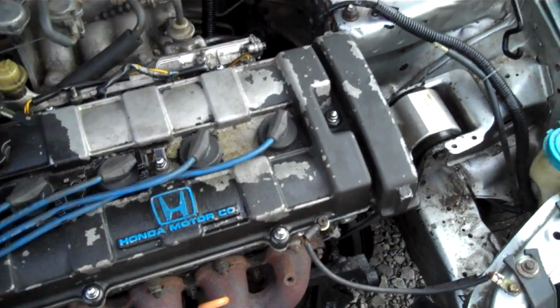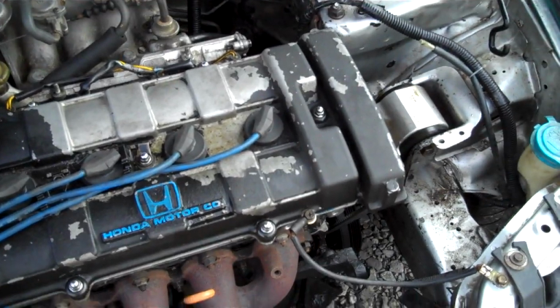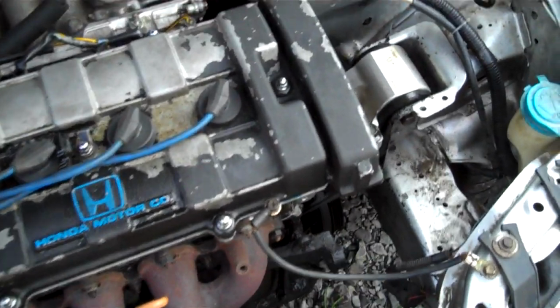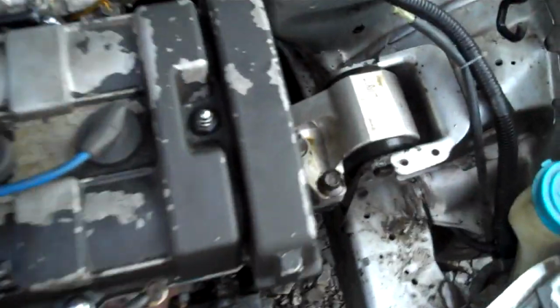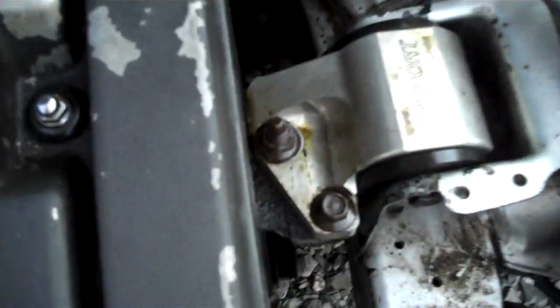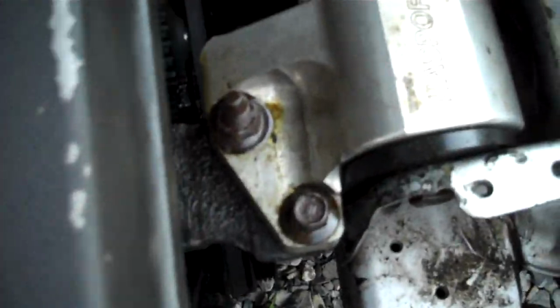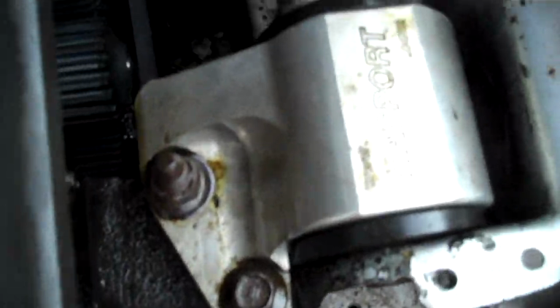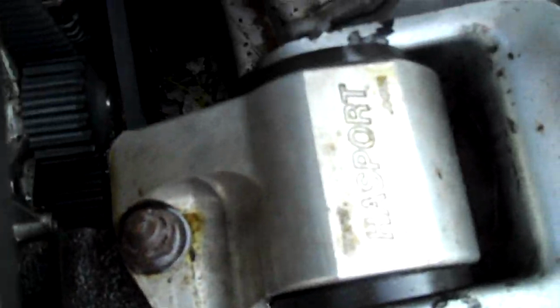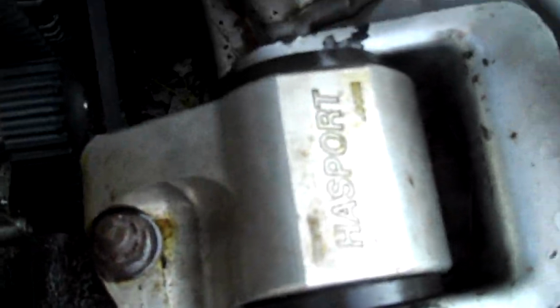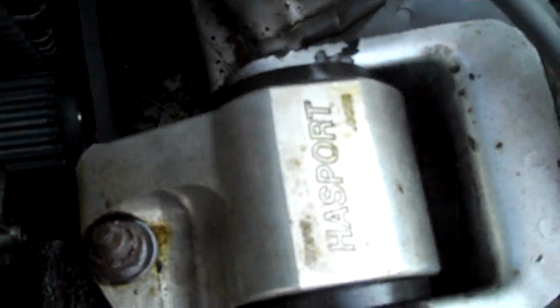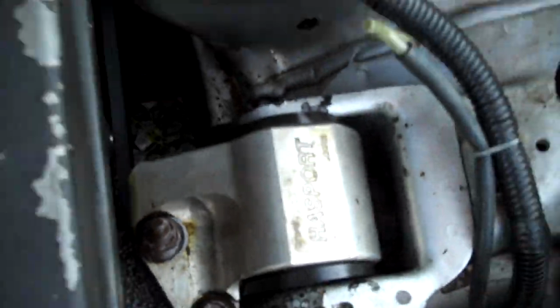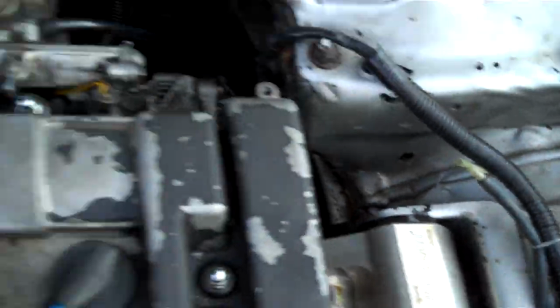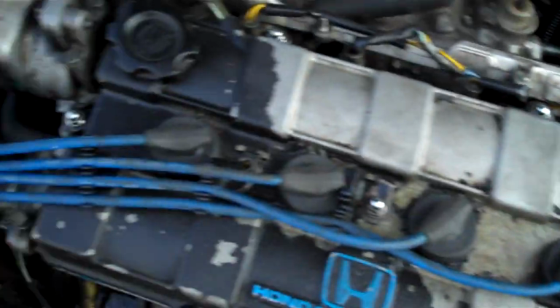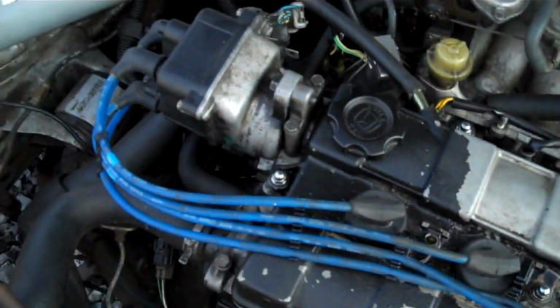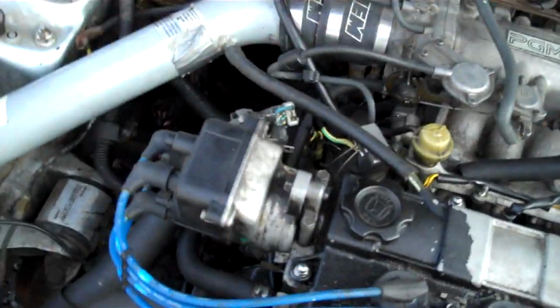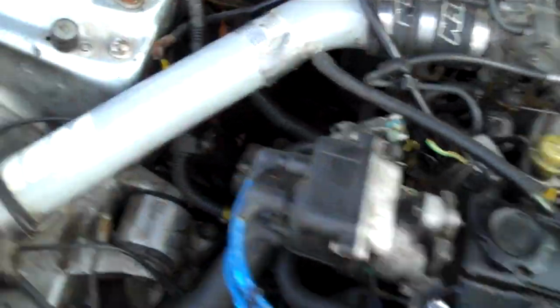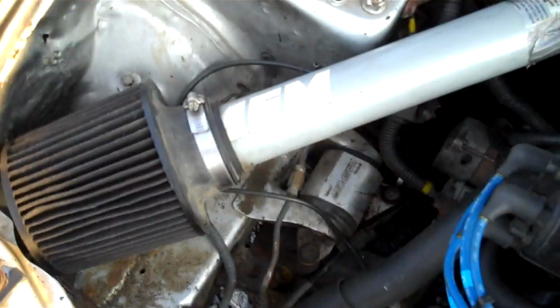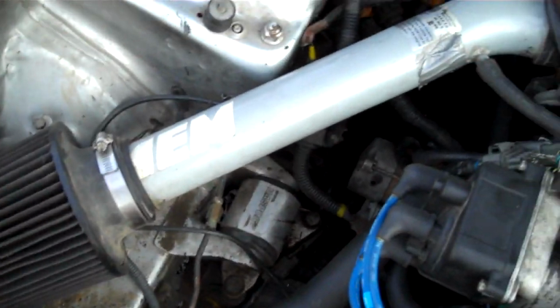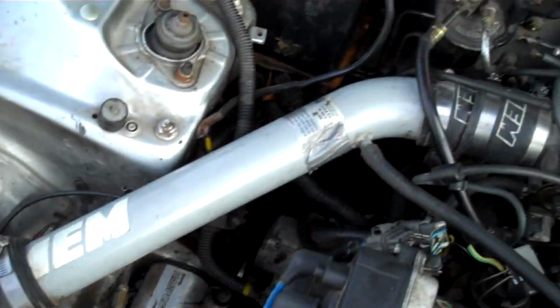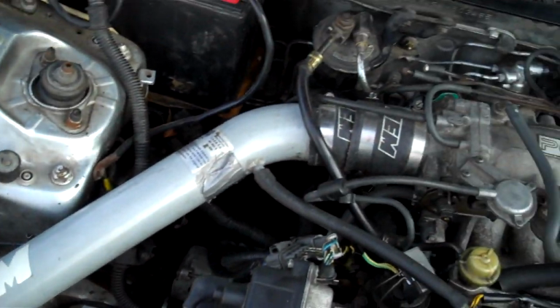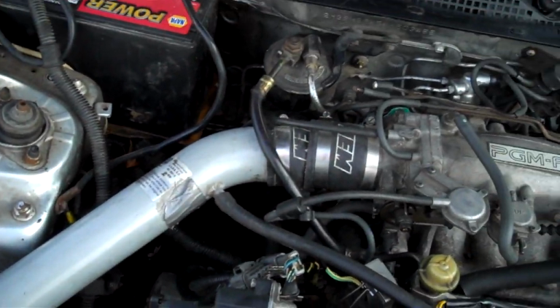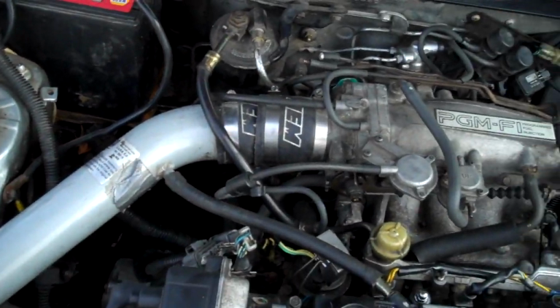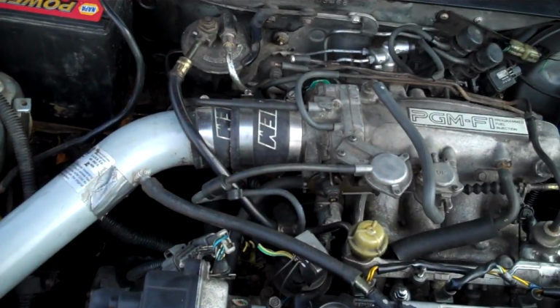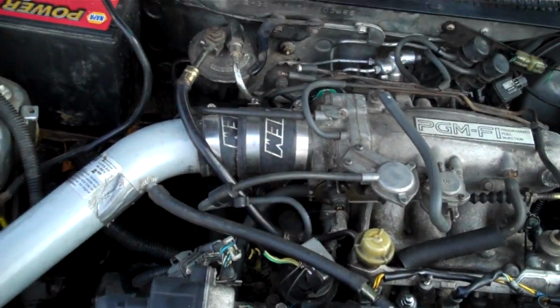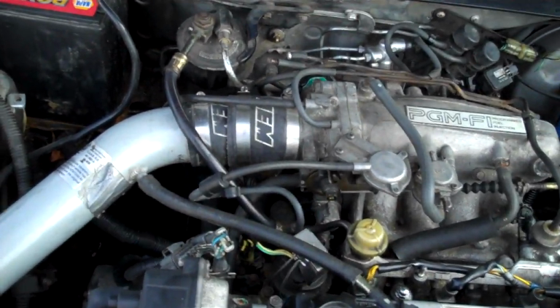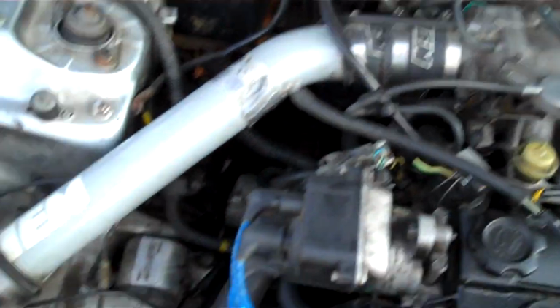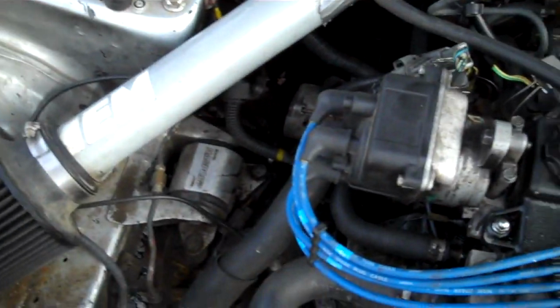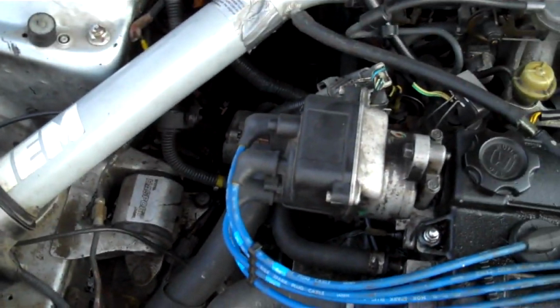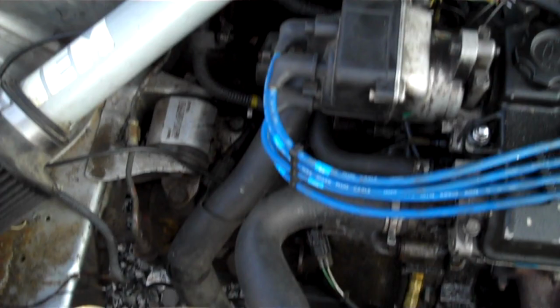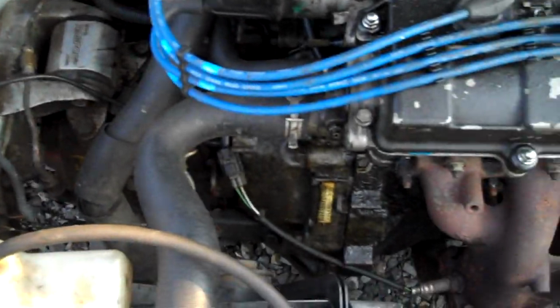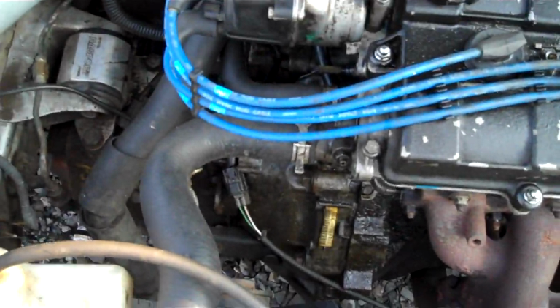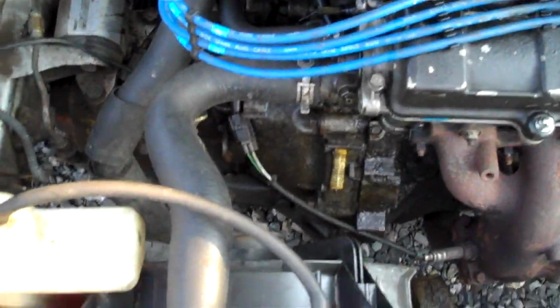We got a 95 LS head to slap on it. Got Hassport mounts. I'm guessing that's an AM intake. Sounds like a bullfrog when you accelerate on it.